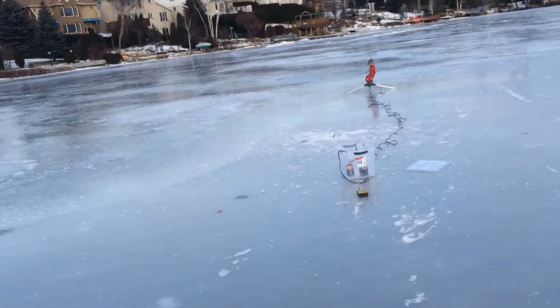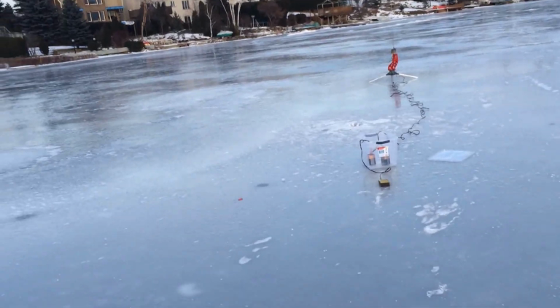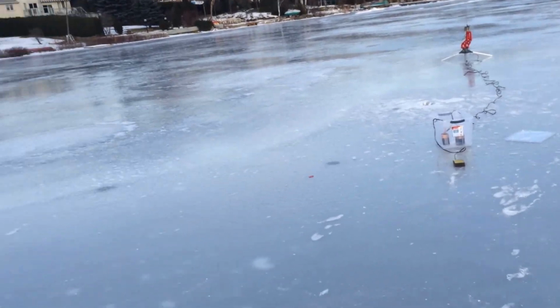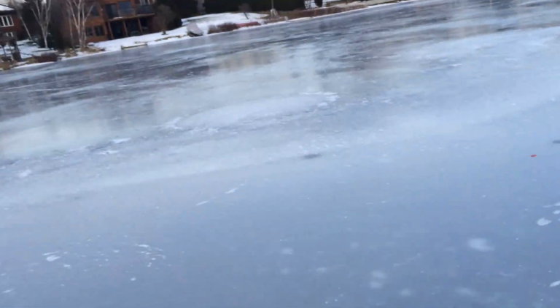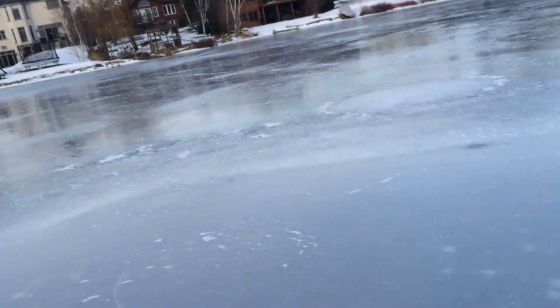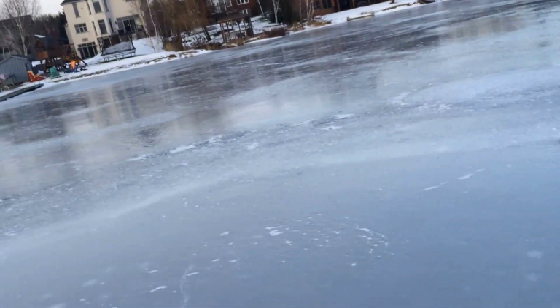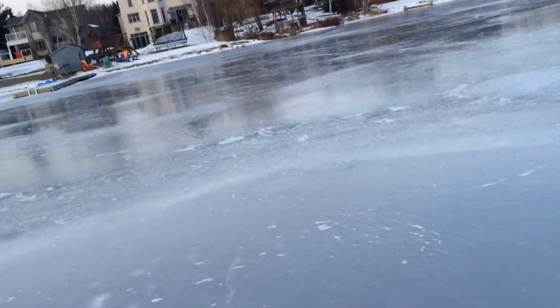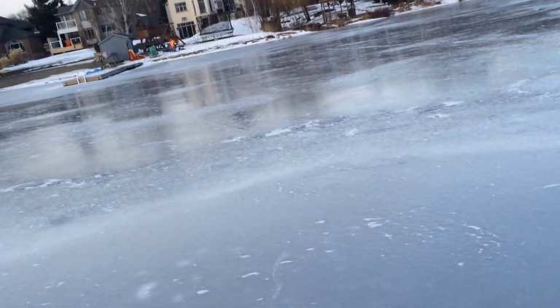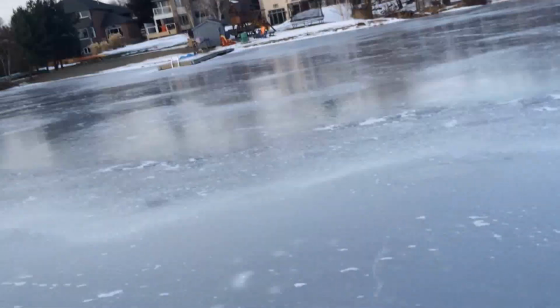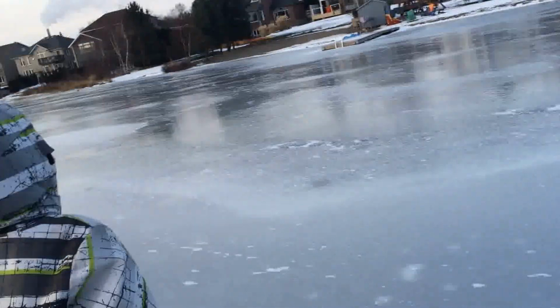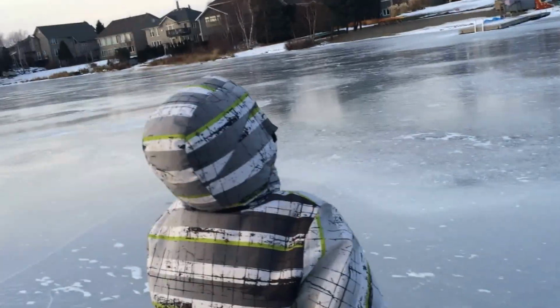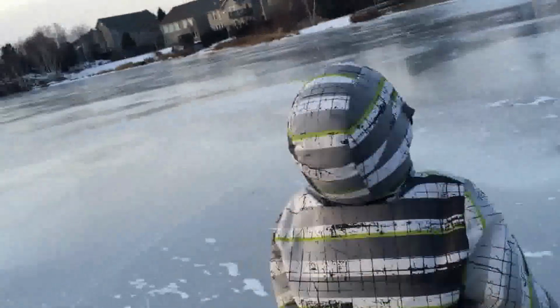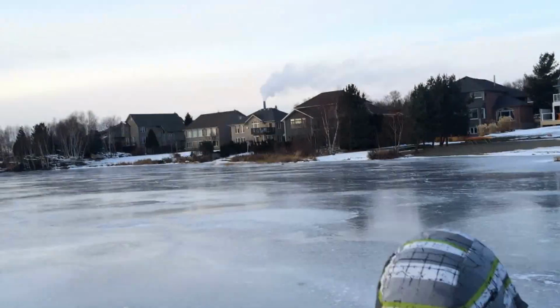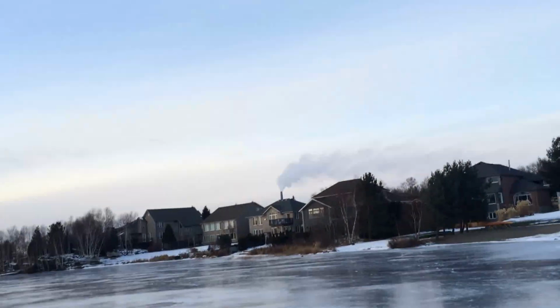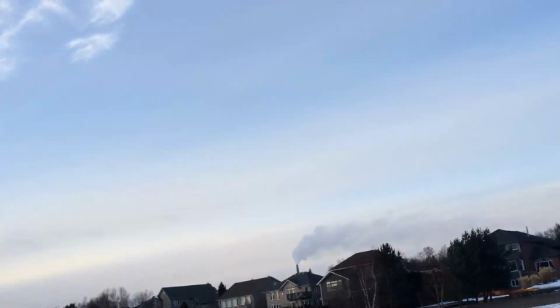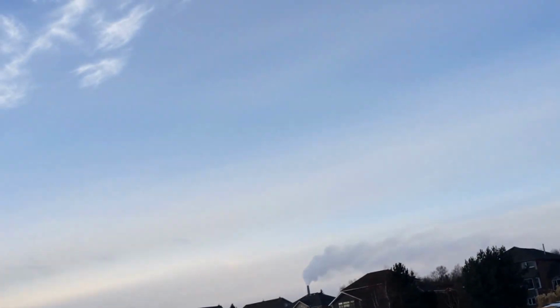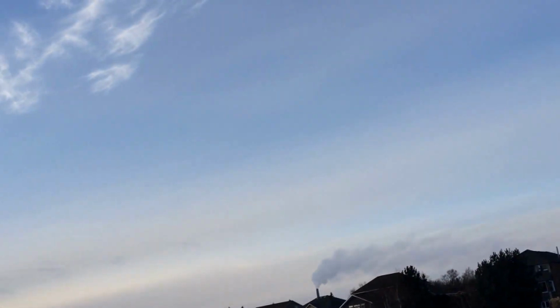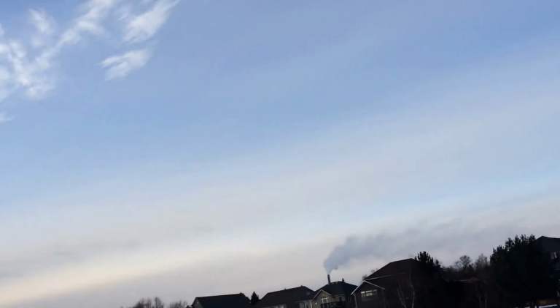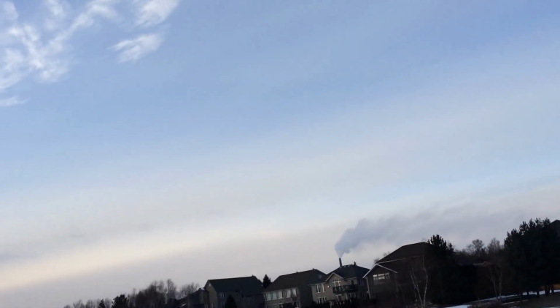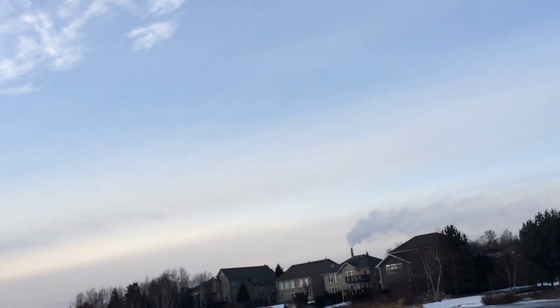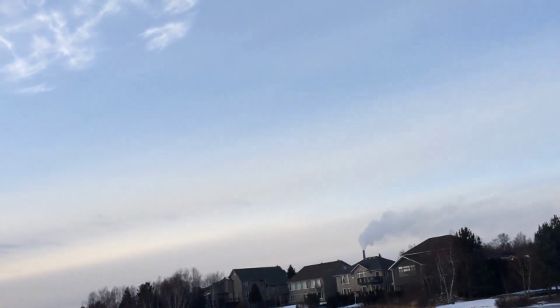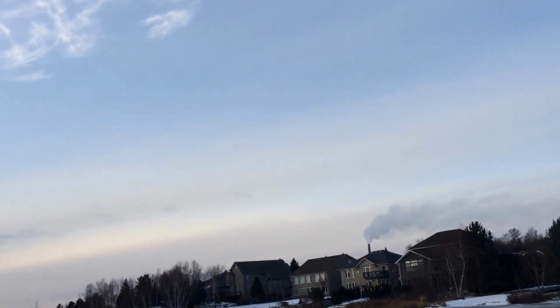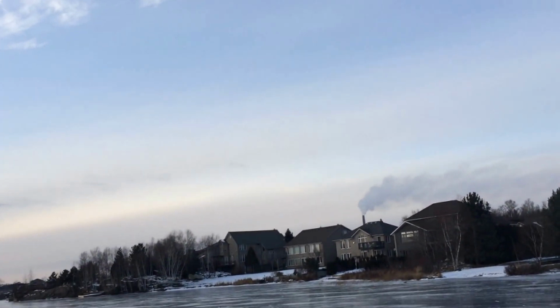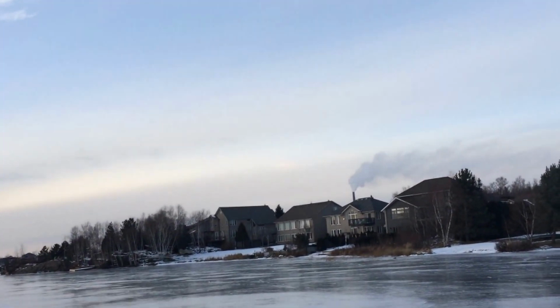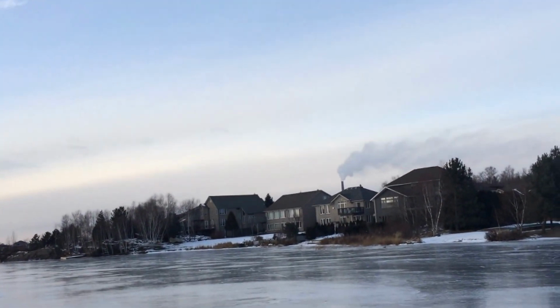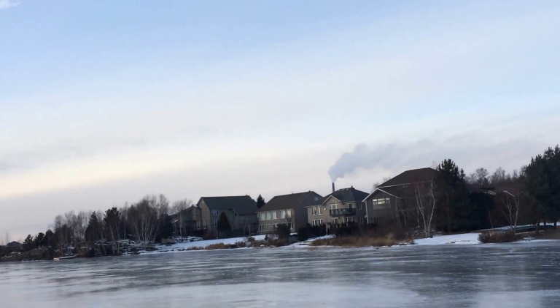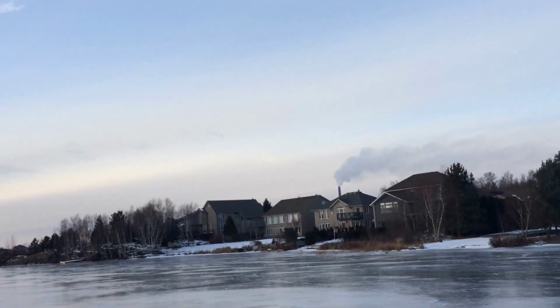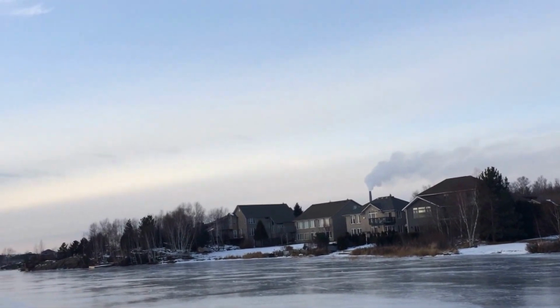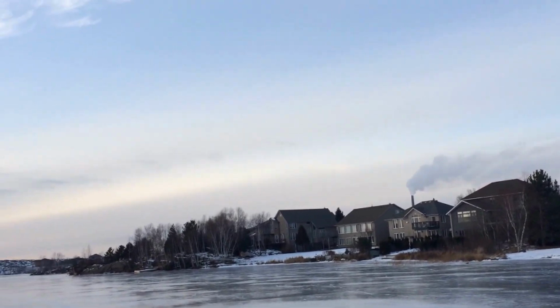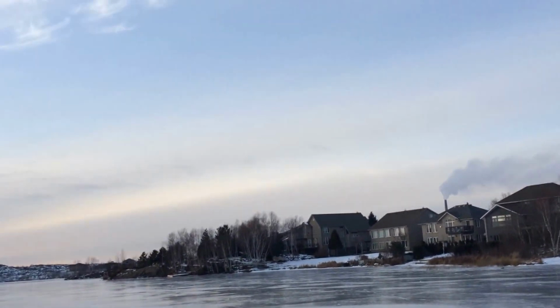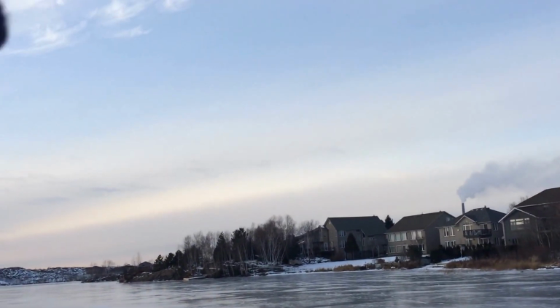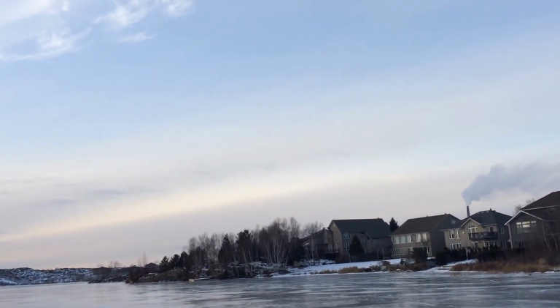Over here! Oh there it is. Alright. Mom saw it. Okay, let's go get her. Where is it? You can see it right there. Oh!